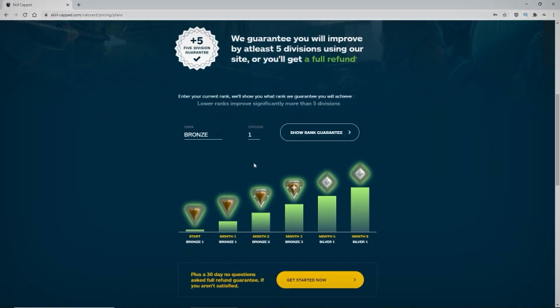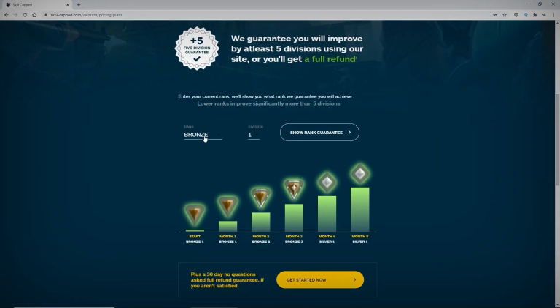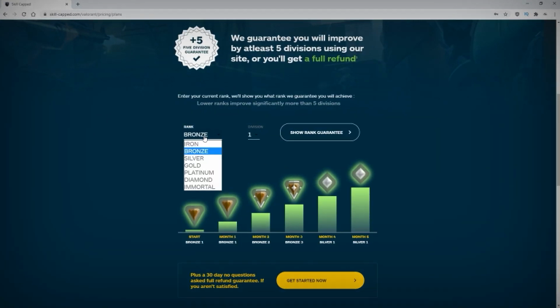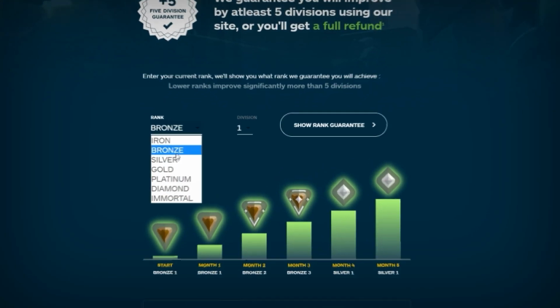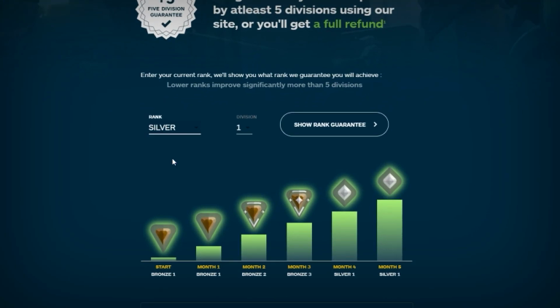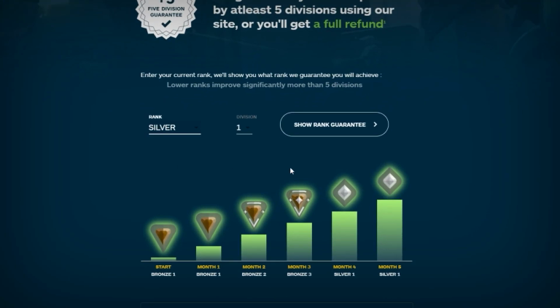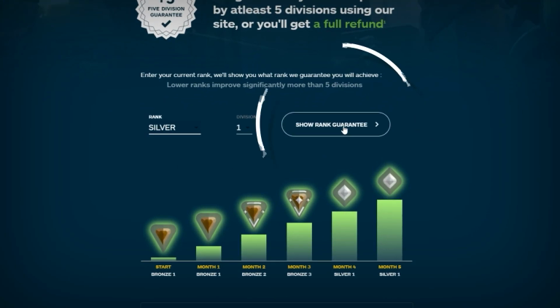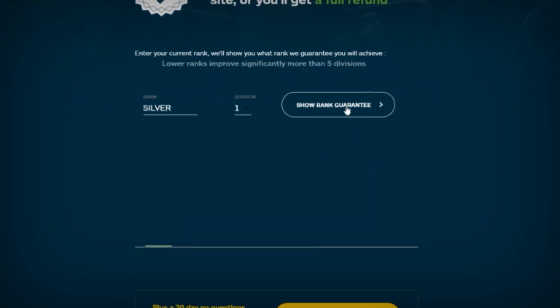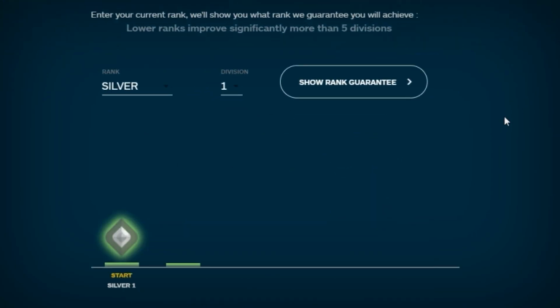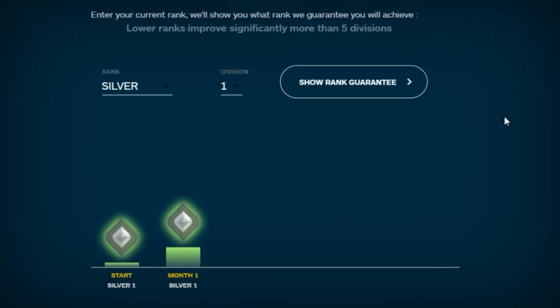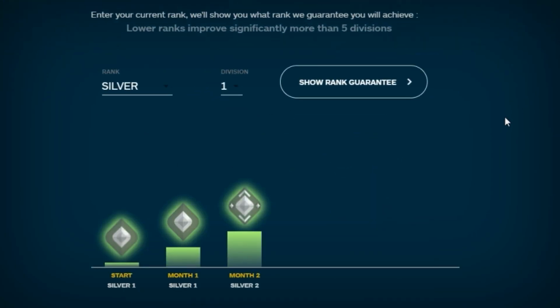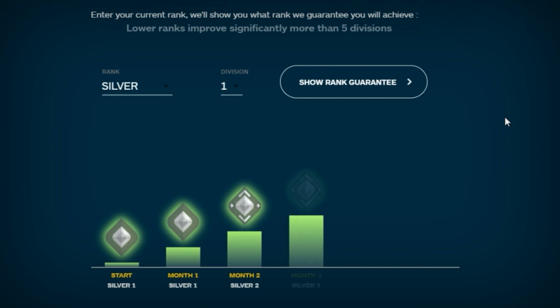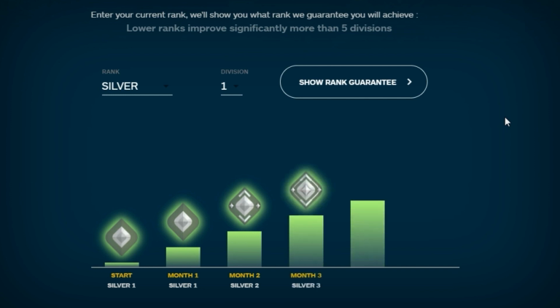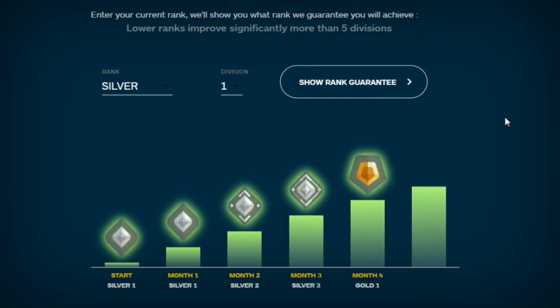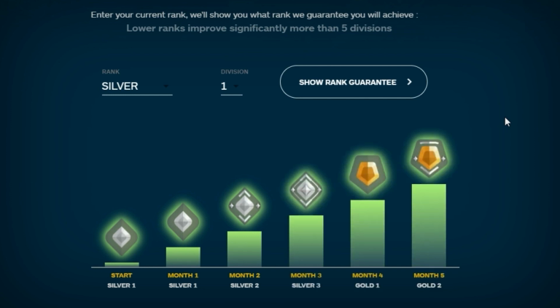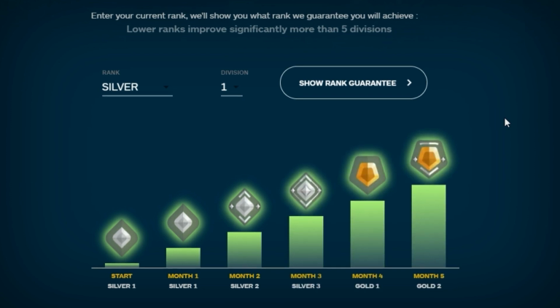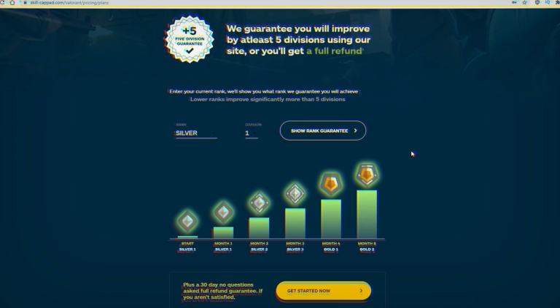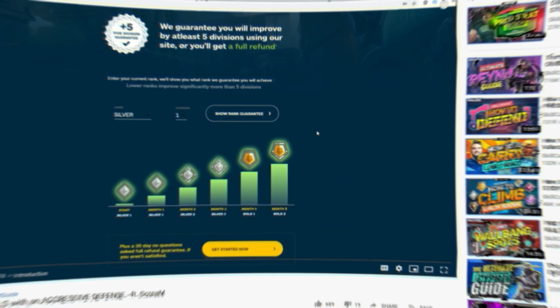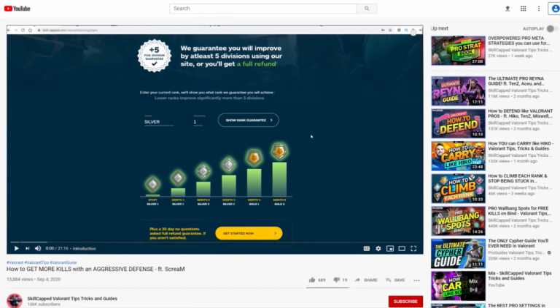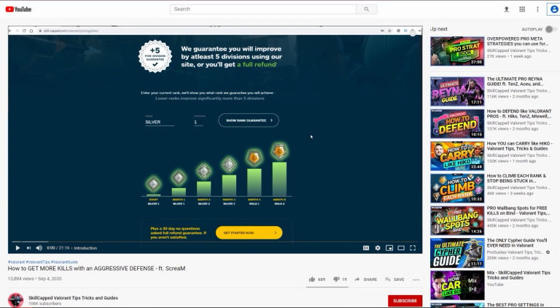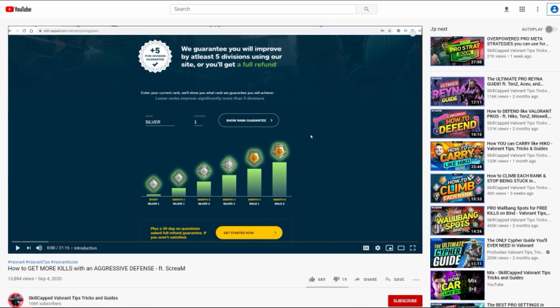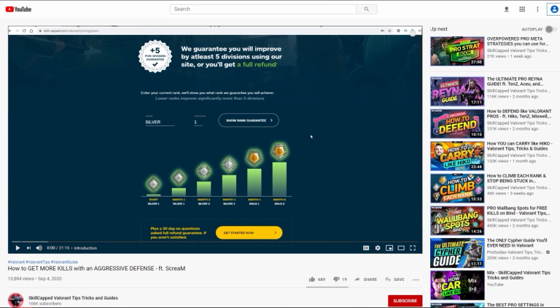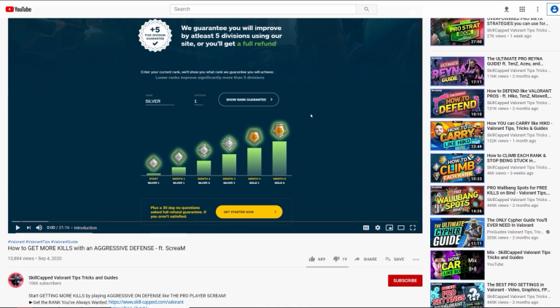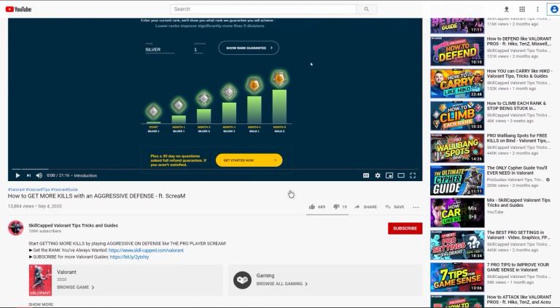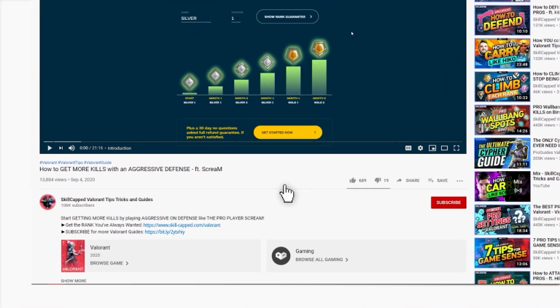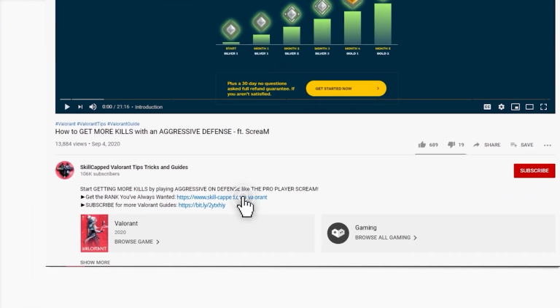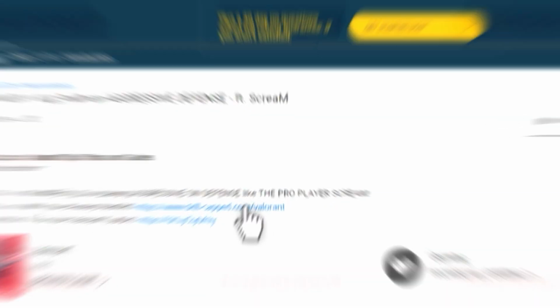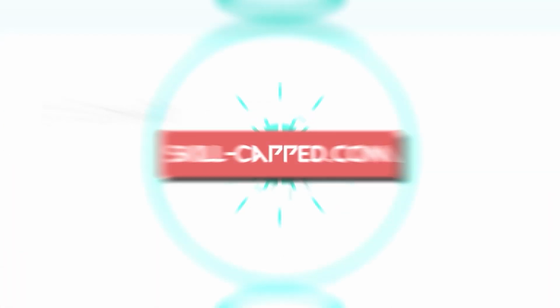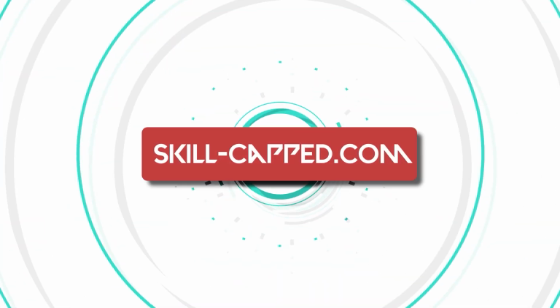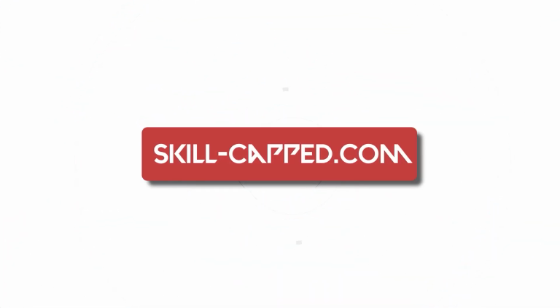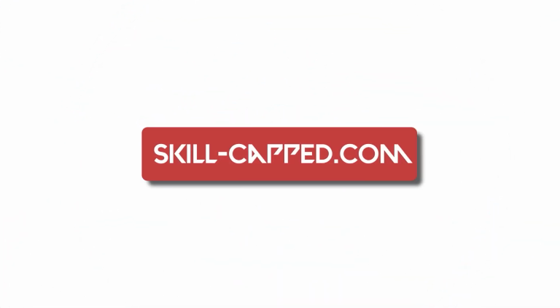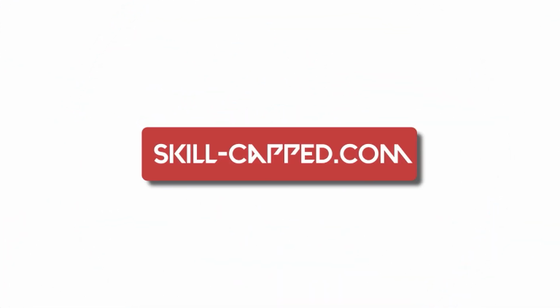Check it out yourself in the link below. Simply put in what rank you're currently stuck at and find out what rank you're guaranteed by using our system. So what are you waiting for? Unlock your true potential and get the rank you've always wanted at skillcapped.com. Link in the description below.